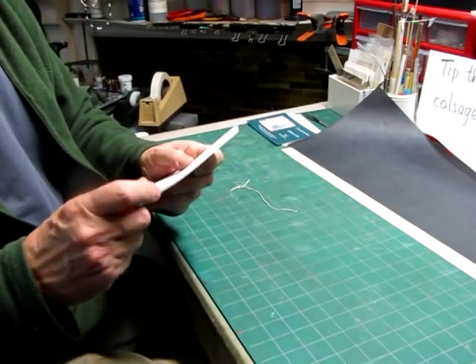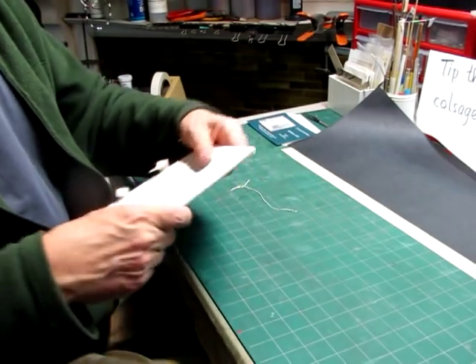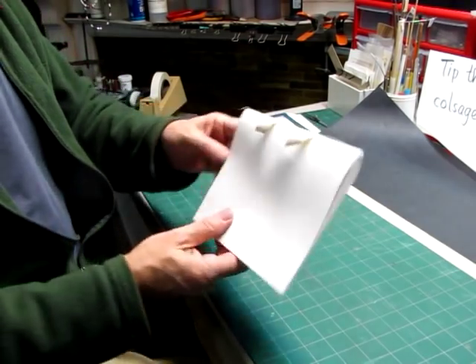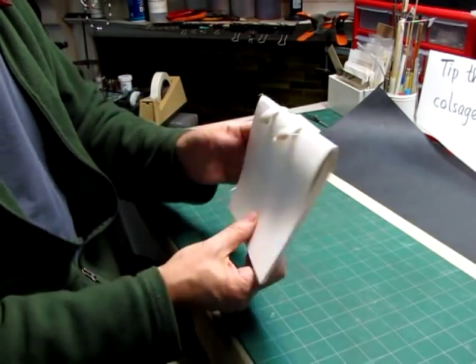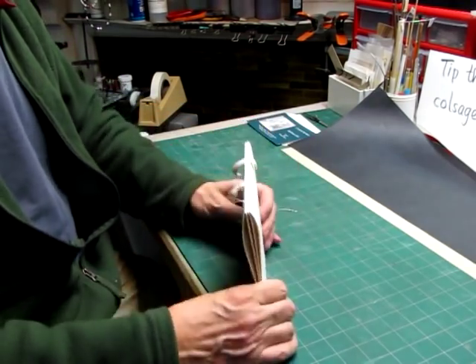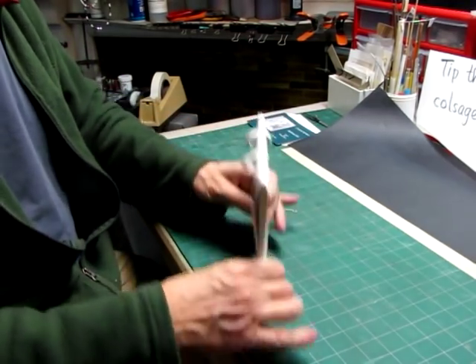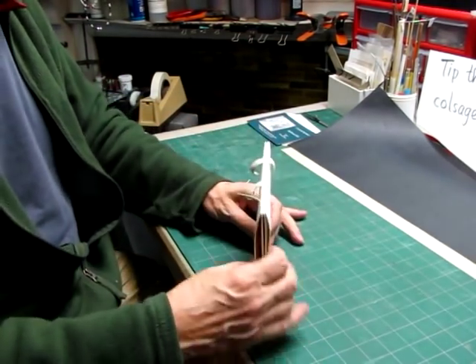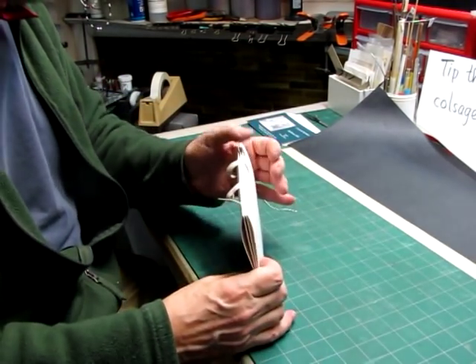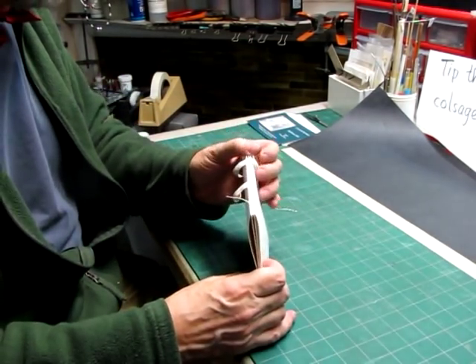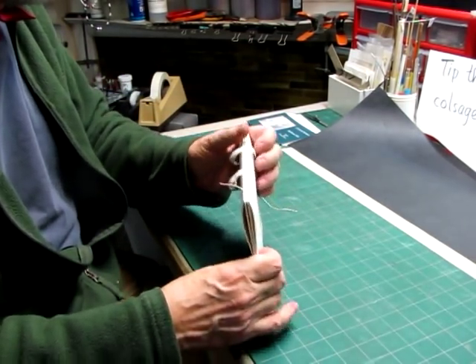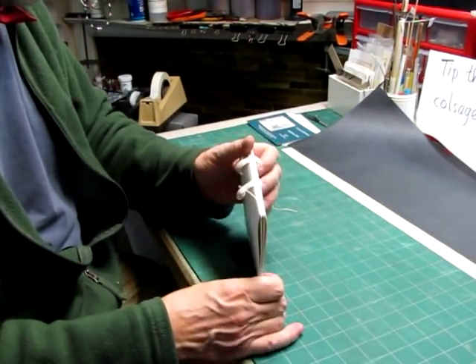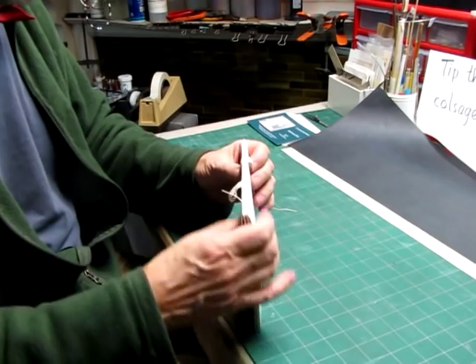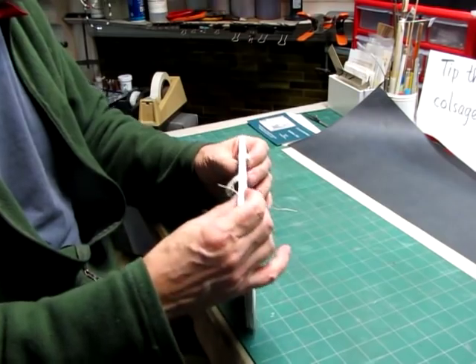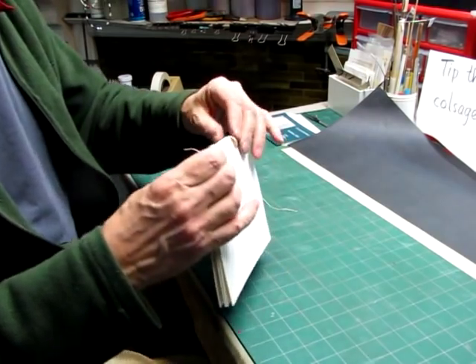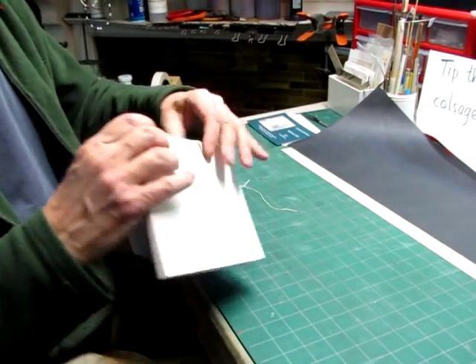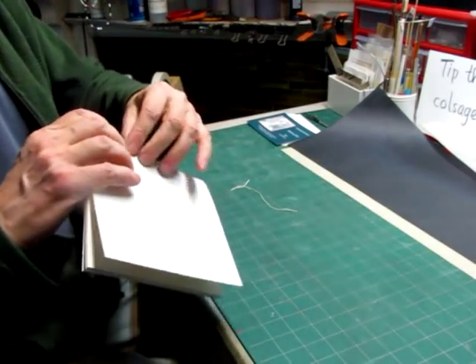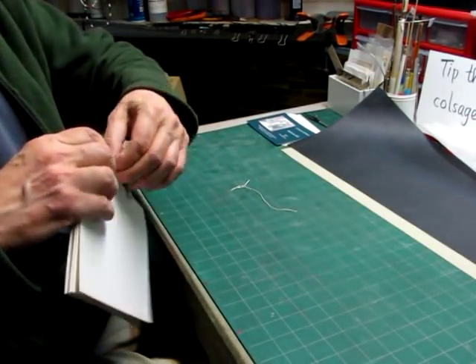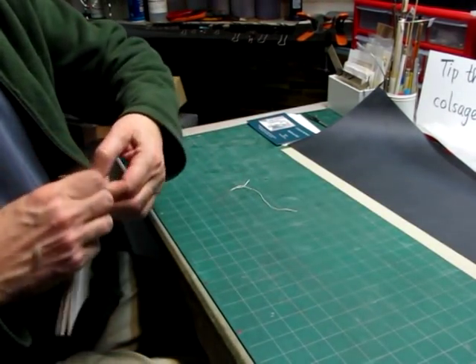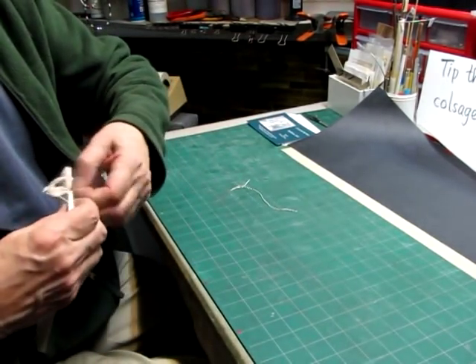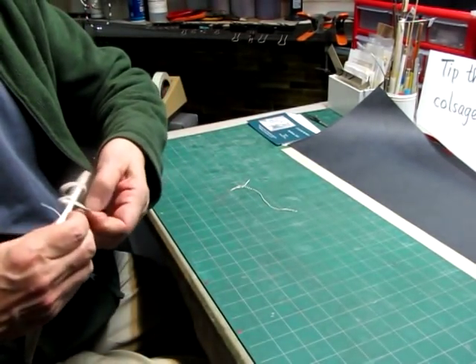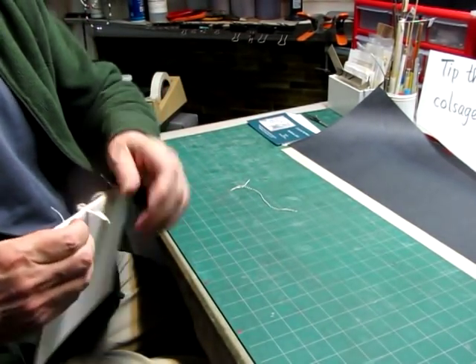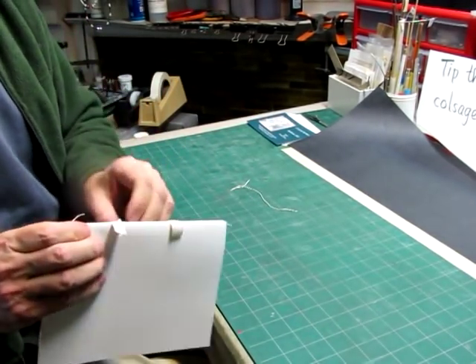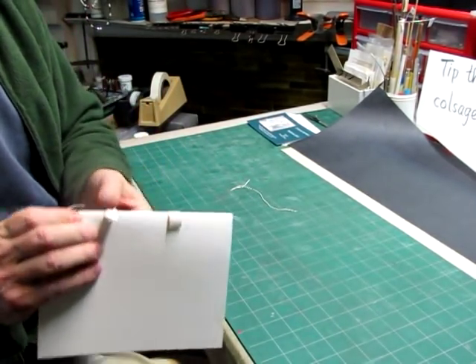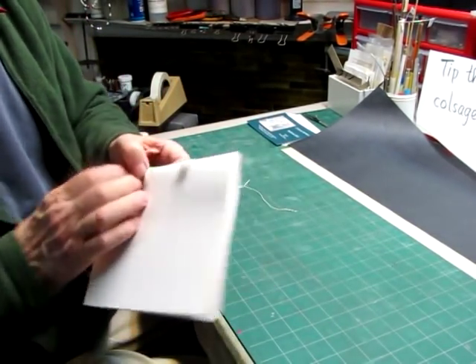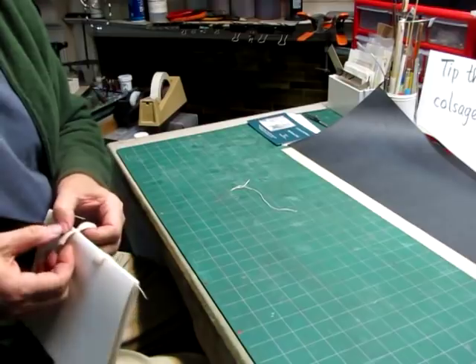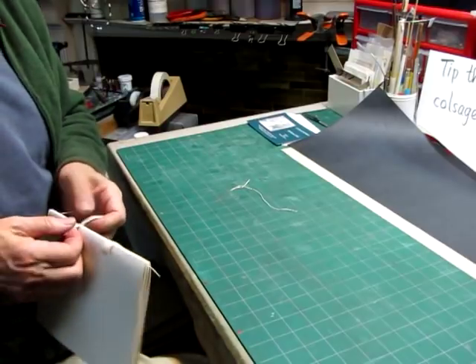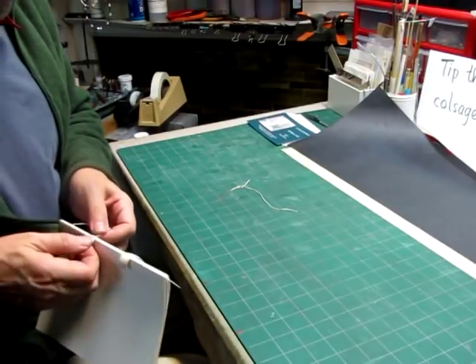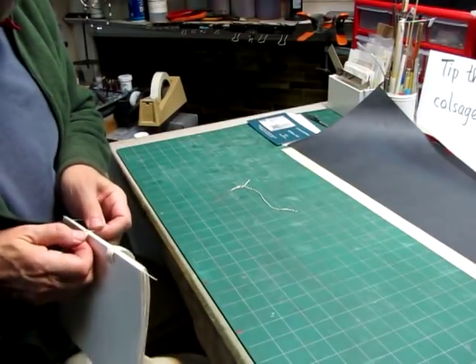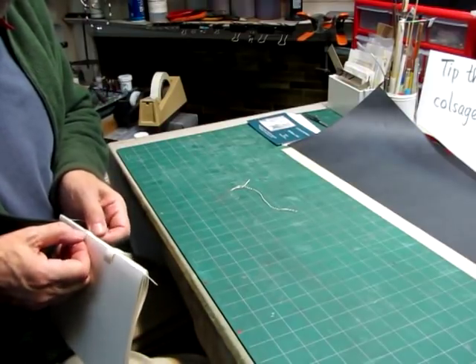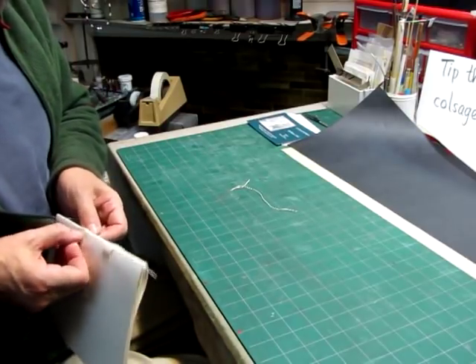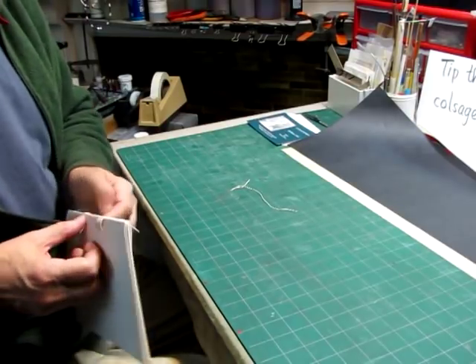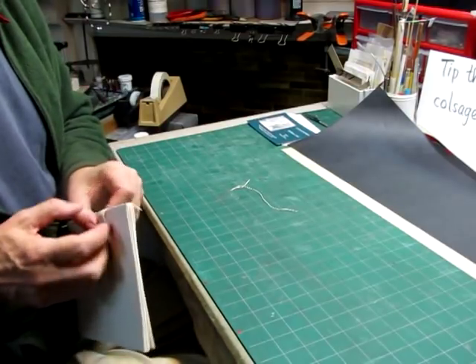Now I'll trim that off and knock this up to the spine. And we have a pretty neat book. I'm going to pull the tapes even here, and then we'll work on the end papers.